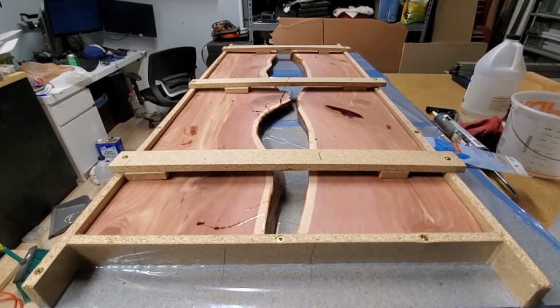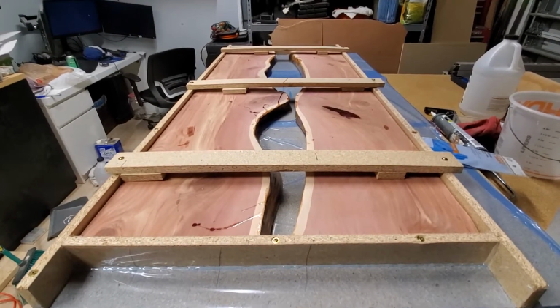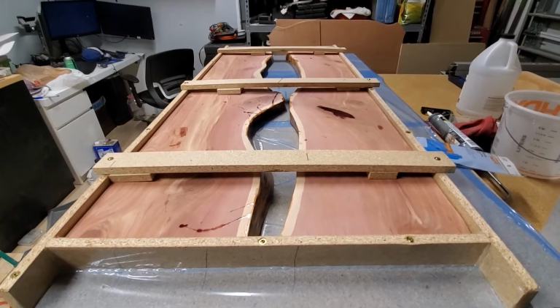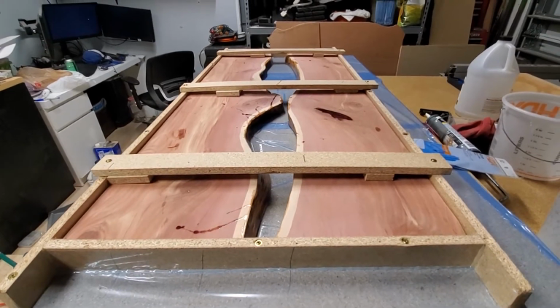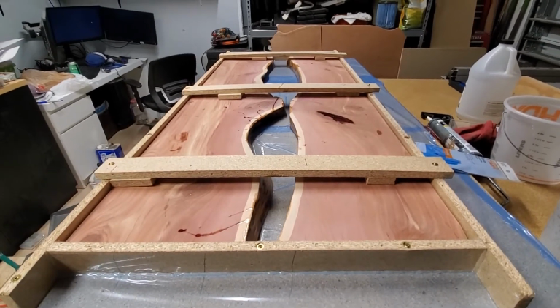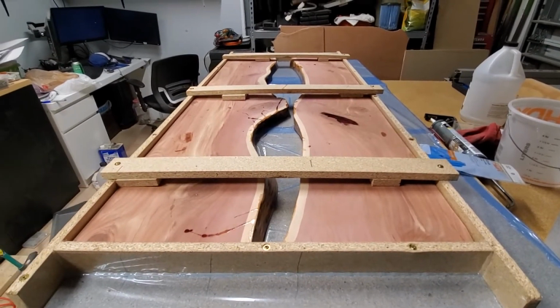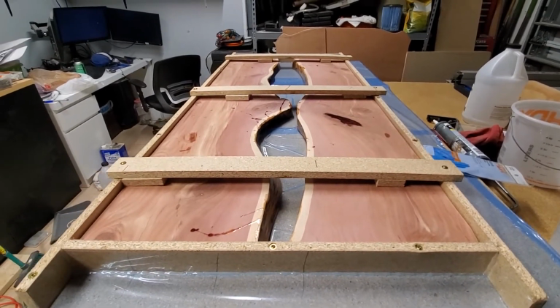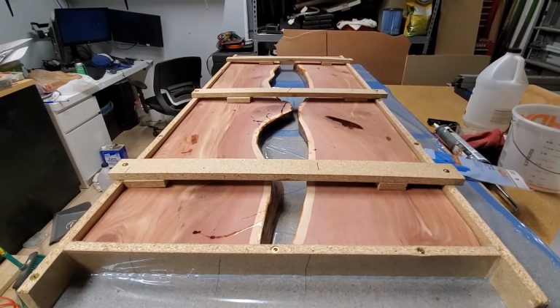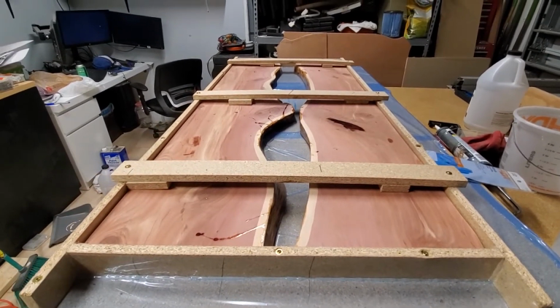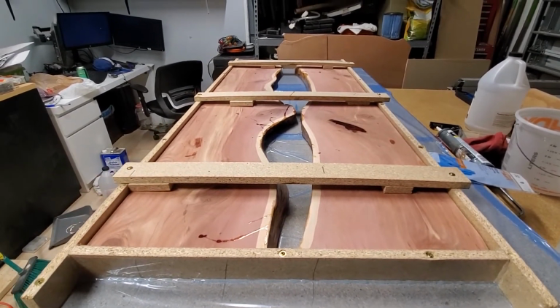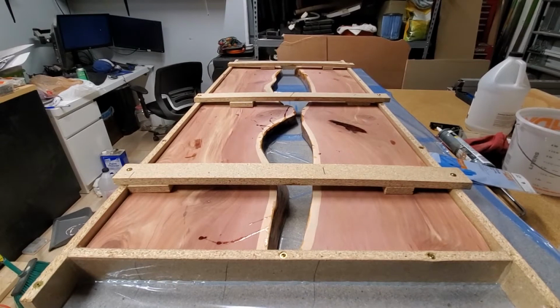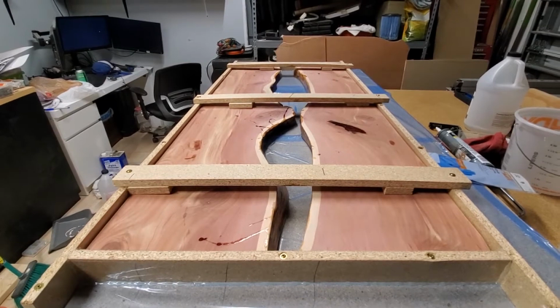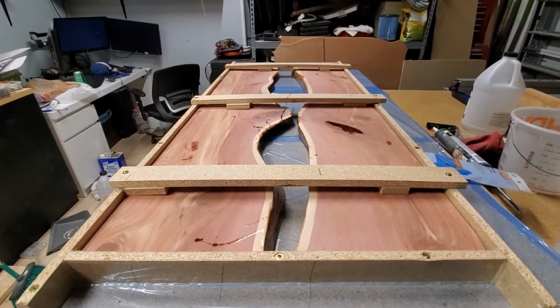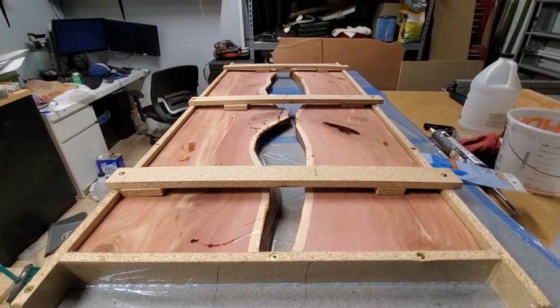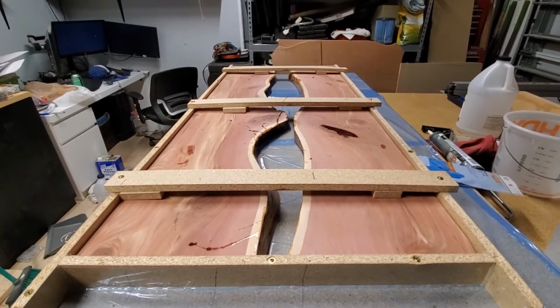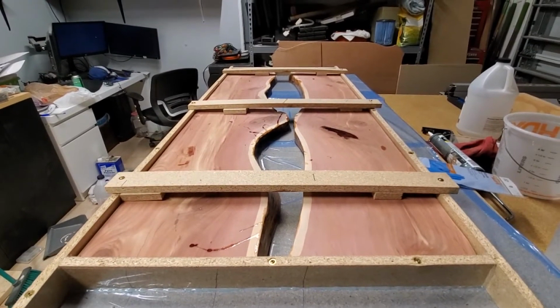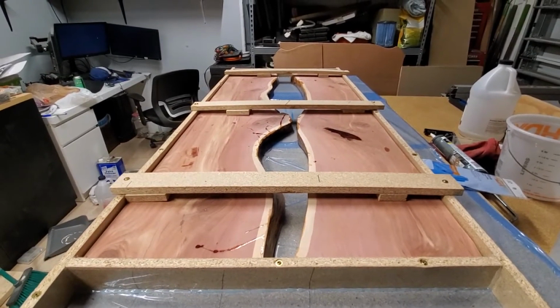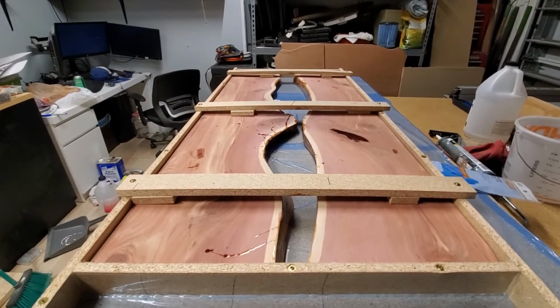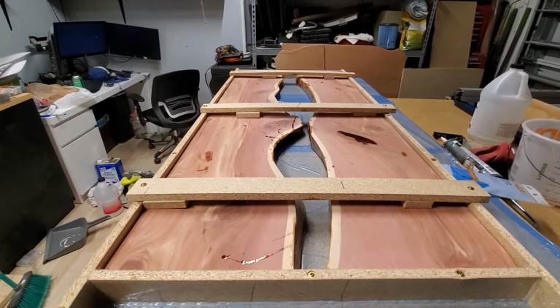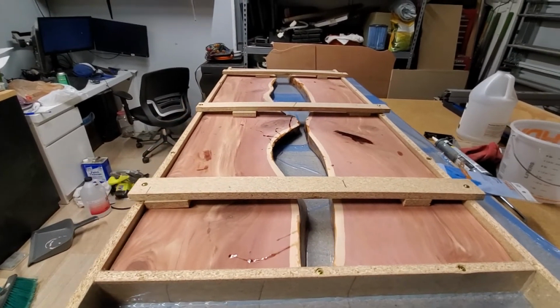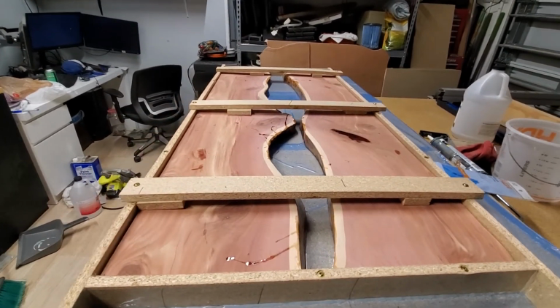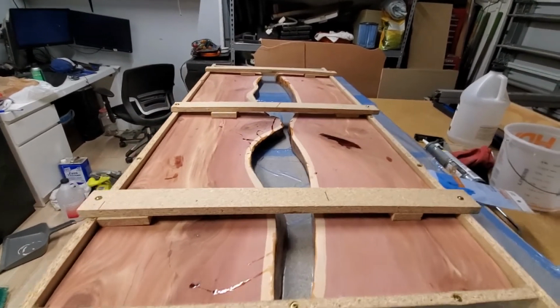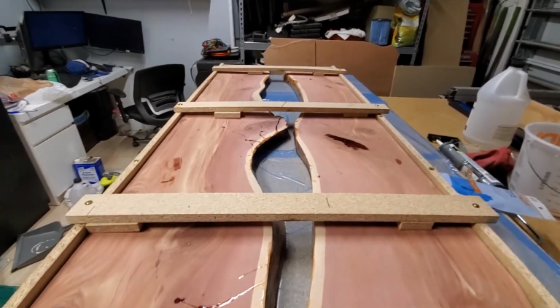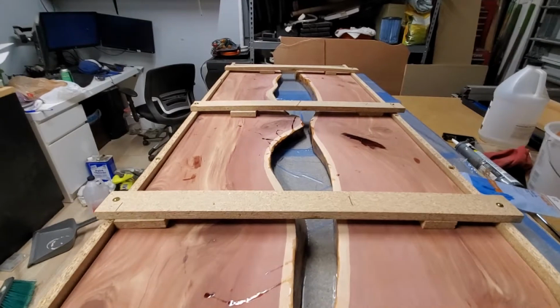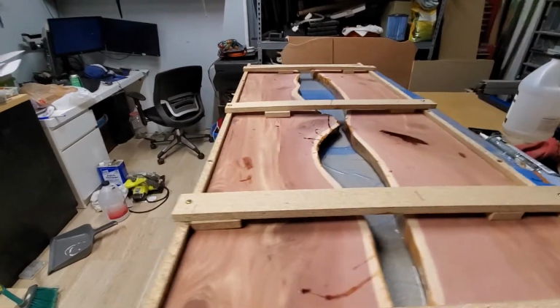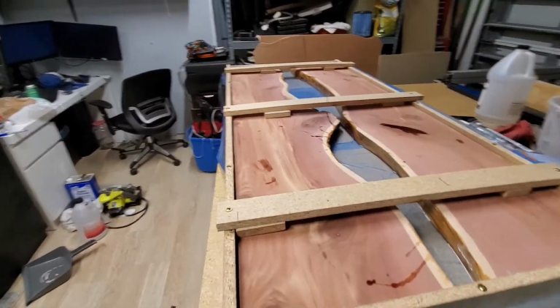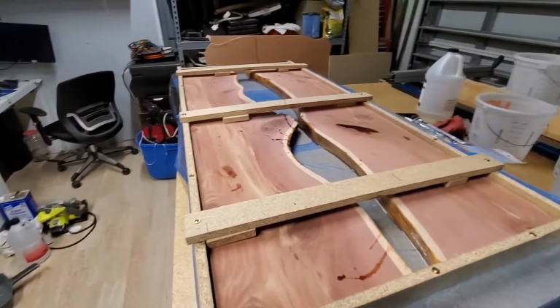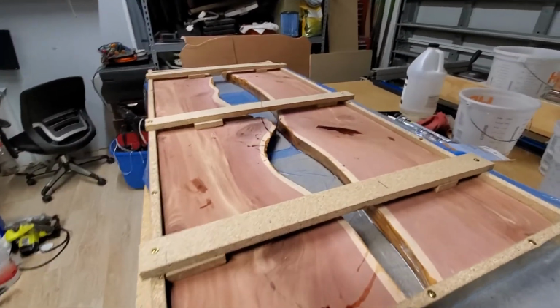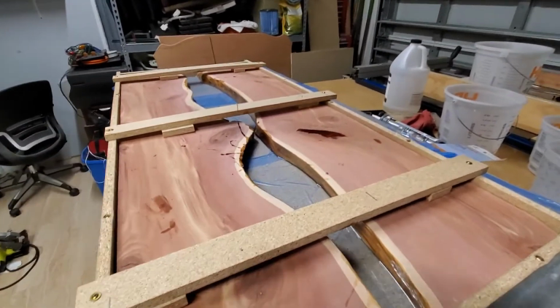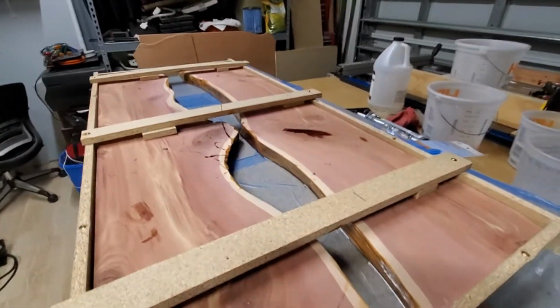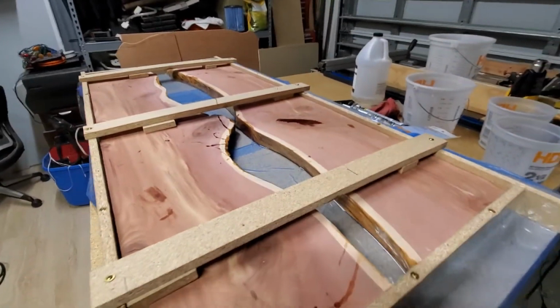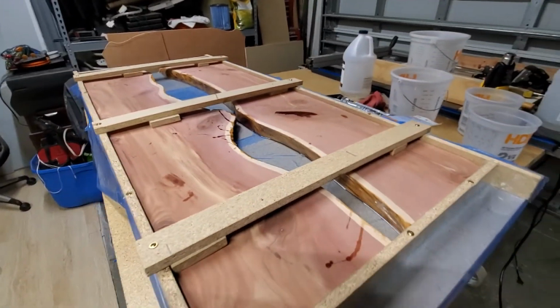This is my first attempt at doing a river table. I purchased a piece of live edge cedar — about 55 inches long, 18 inches wide. I've made this into a river table for my folks.